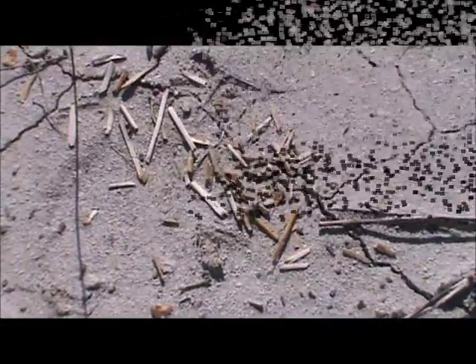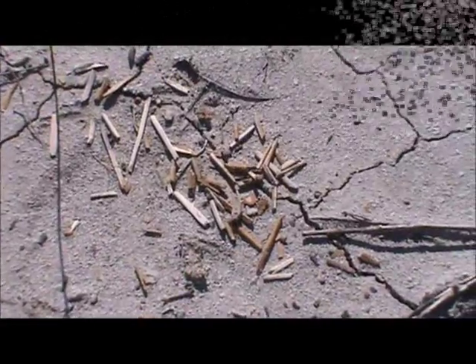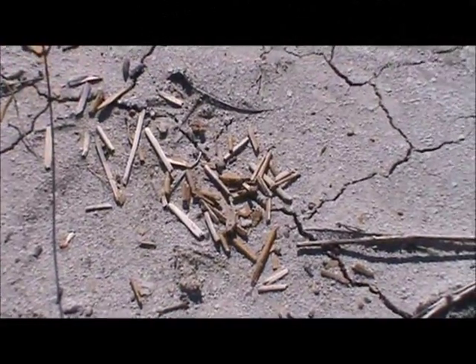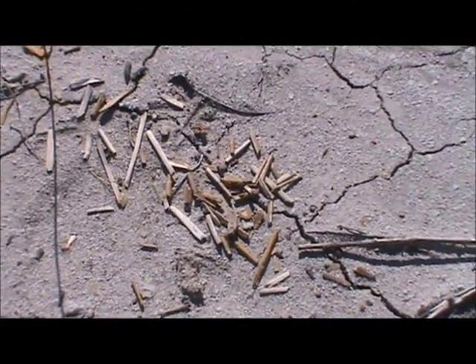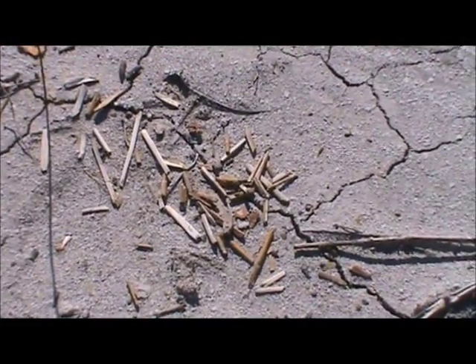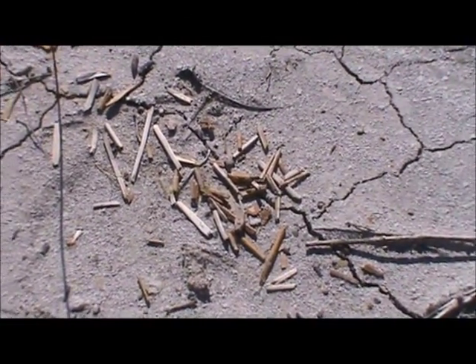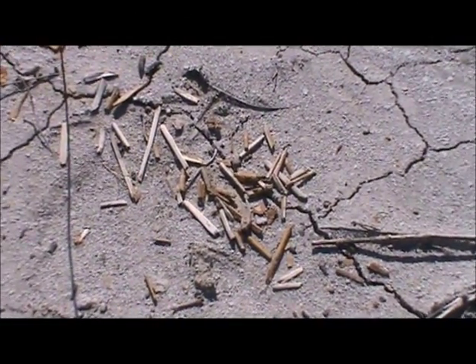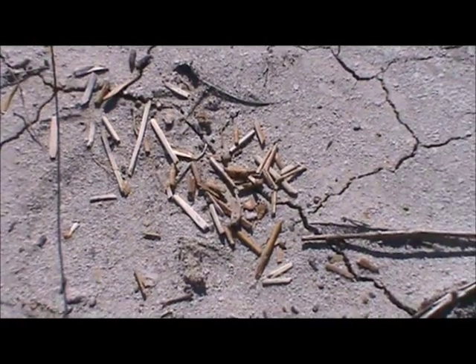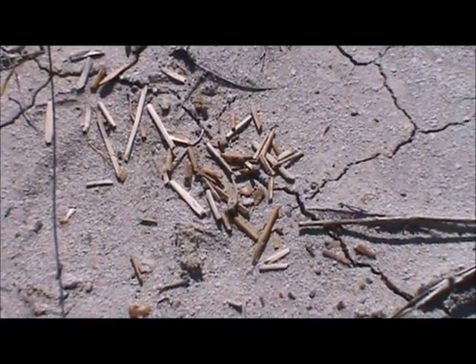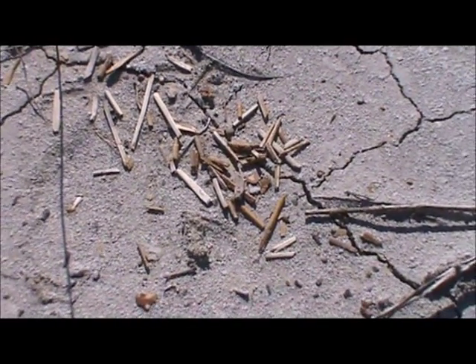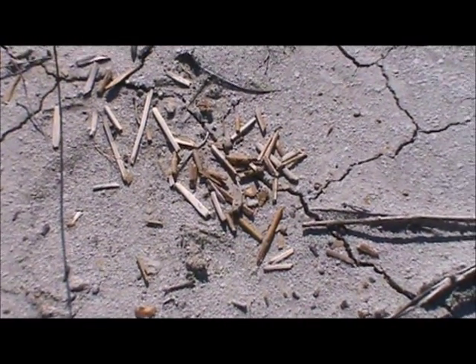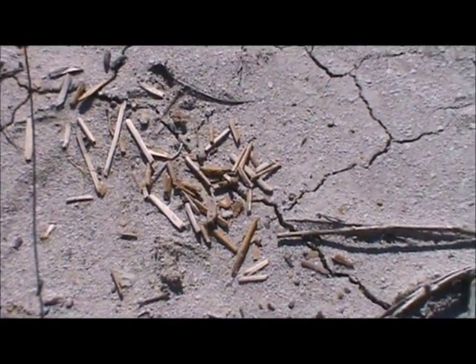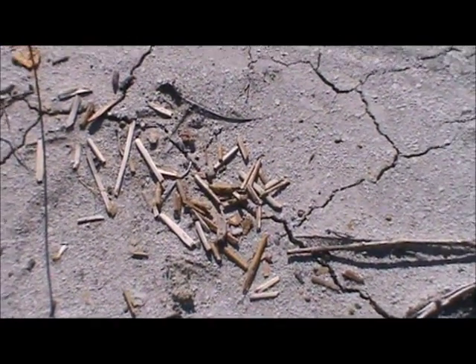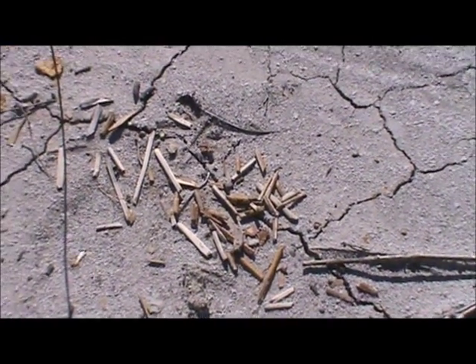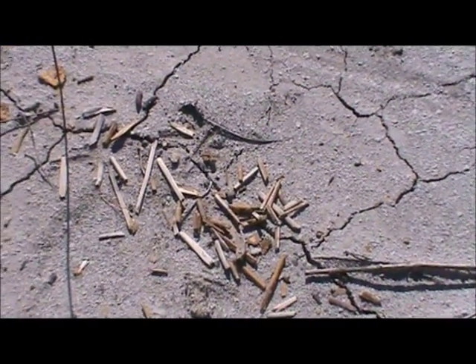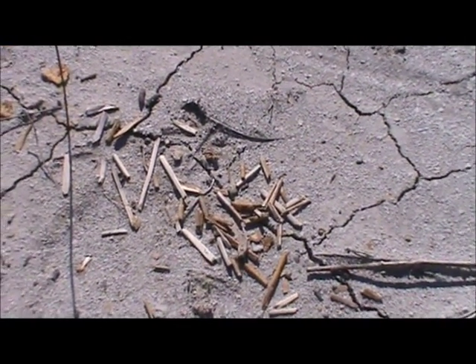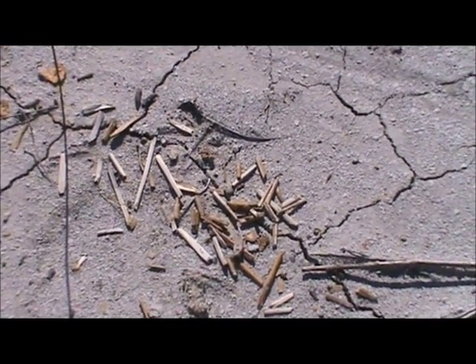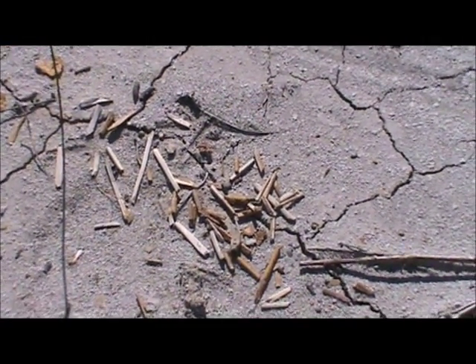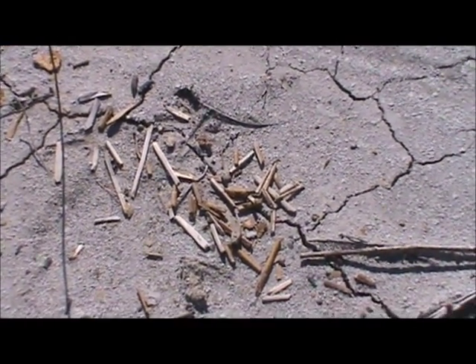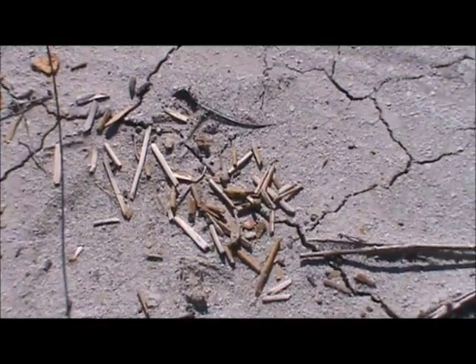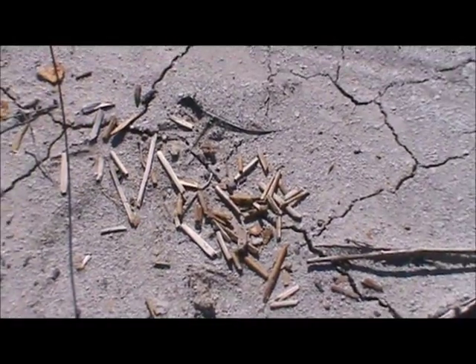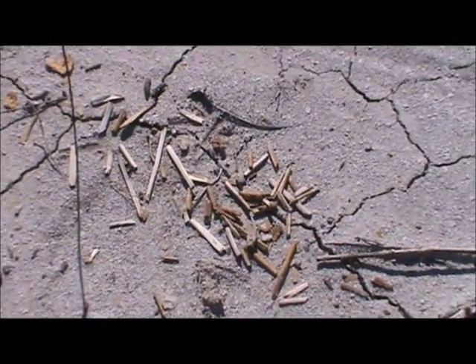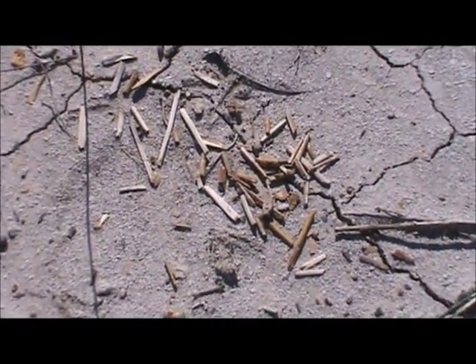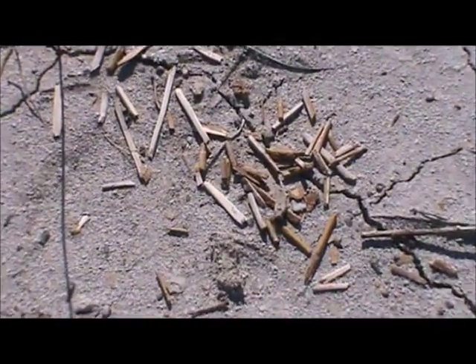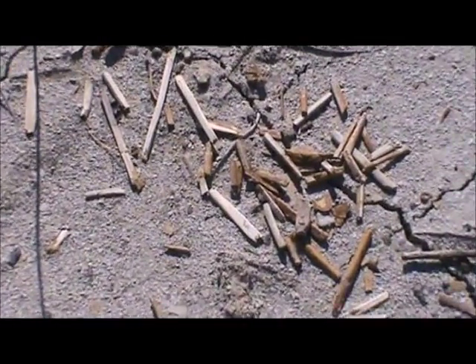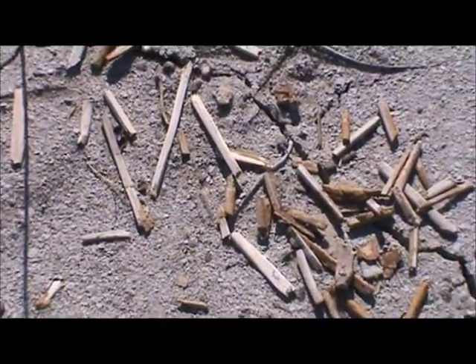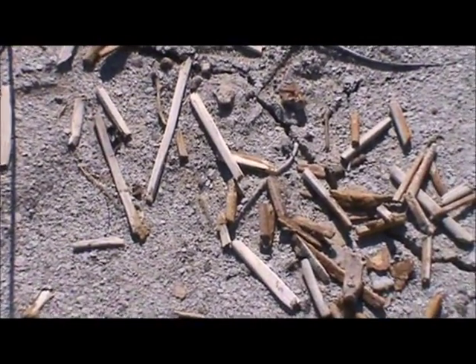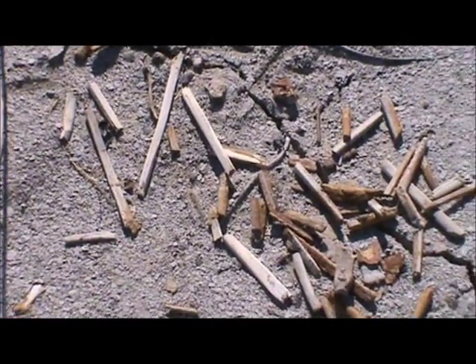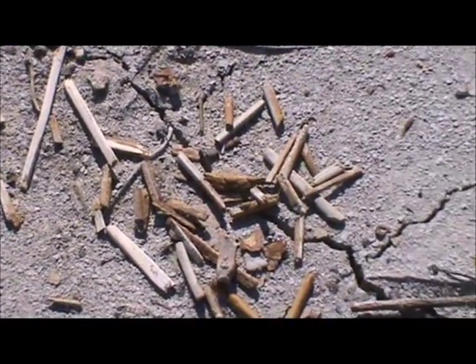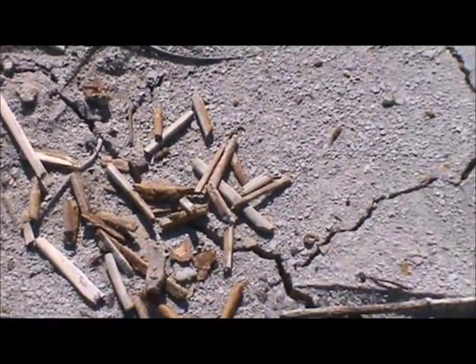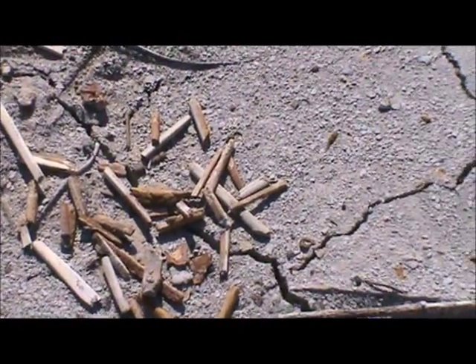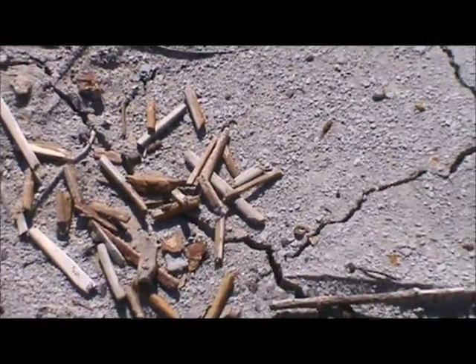The what? Squalicorax — that's the way Ronald Rhodes pronounced it. Now this is a fossil fish fin, kind of broke up, but it's pretty cool.